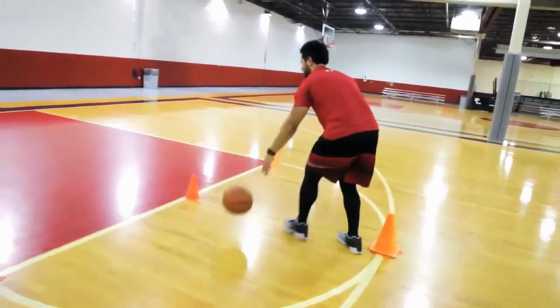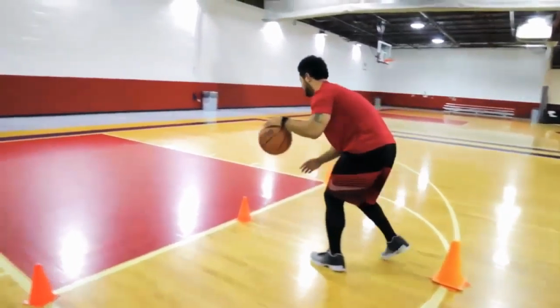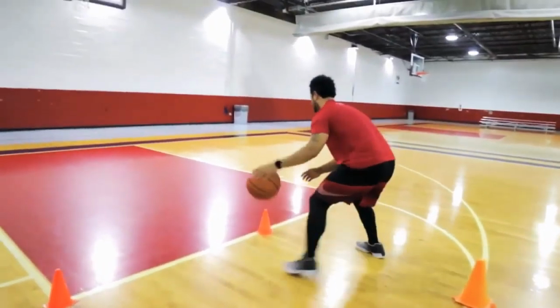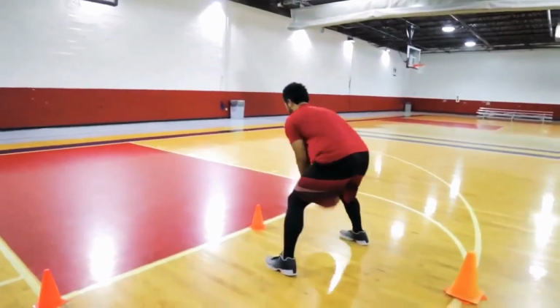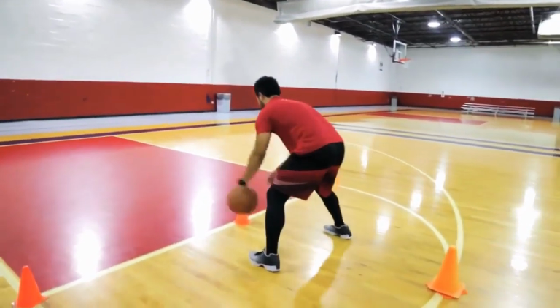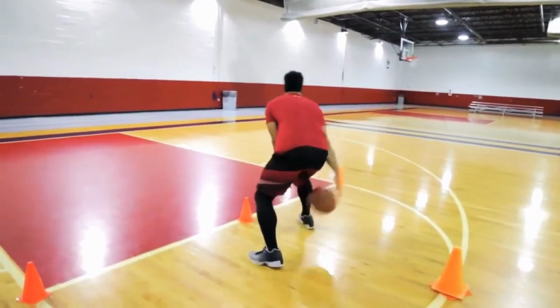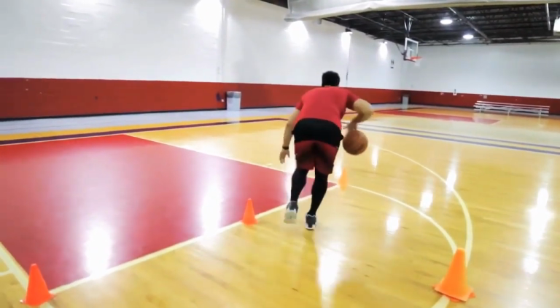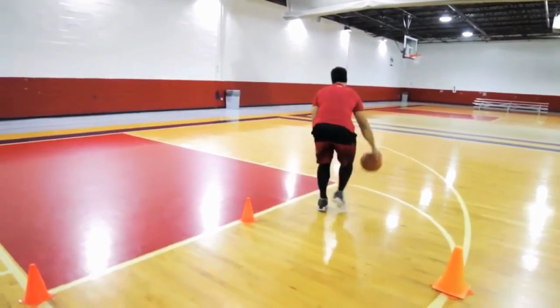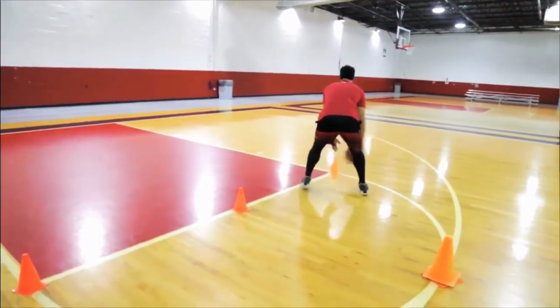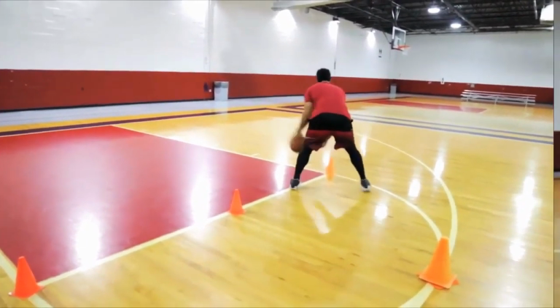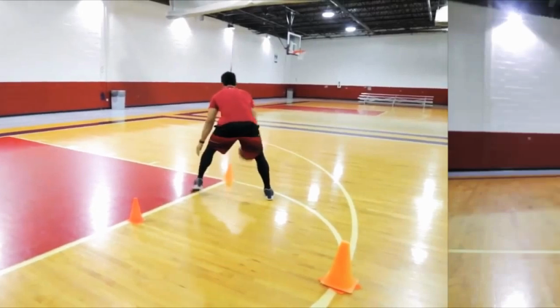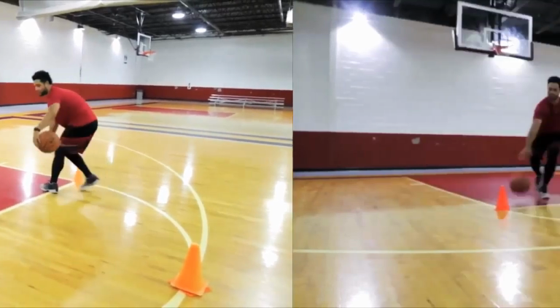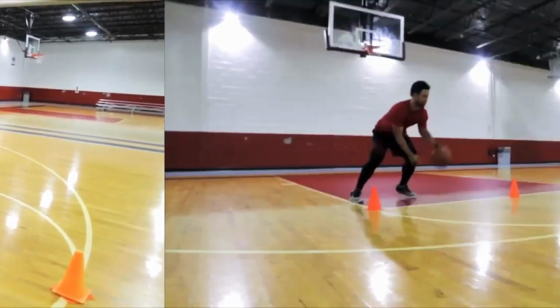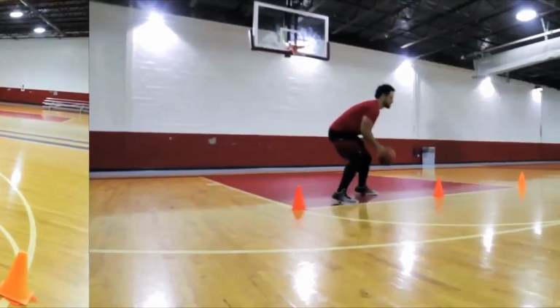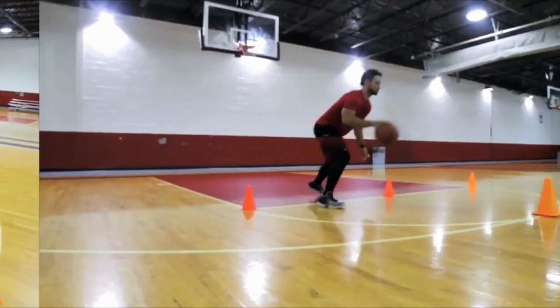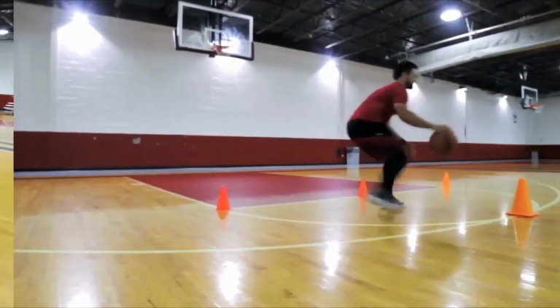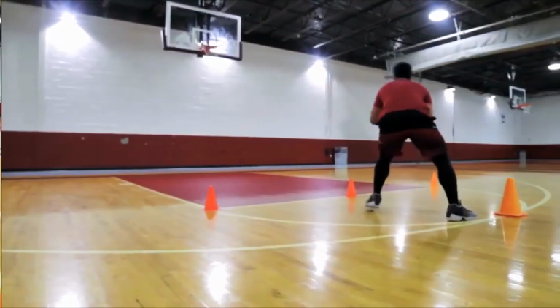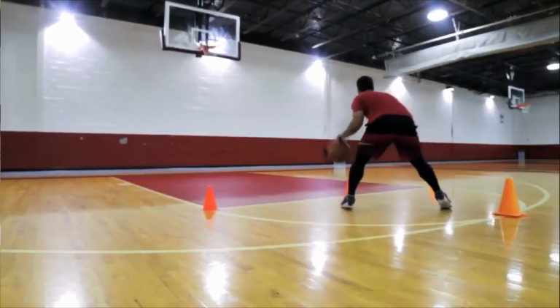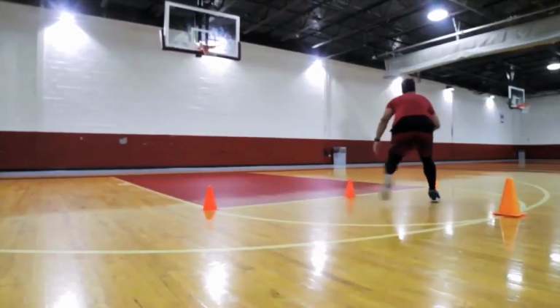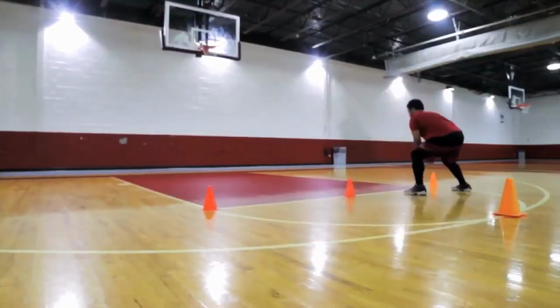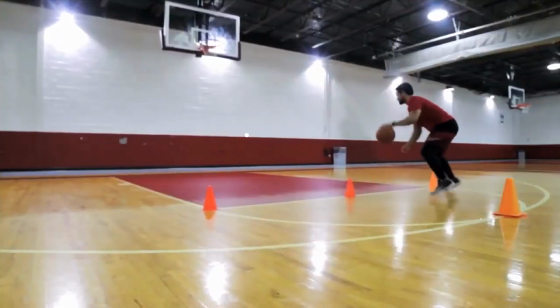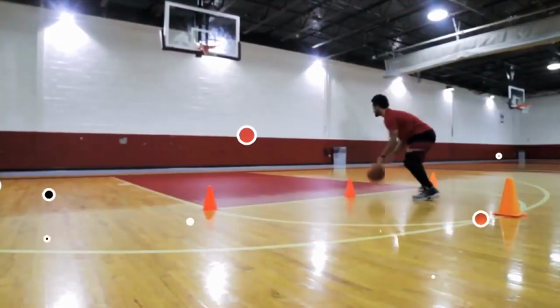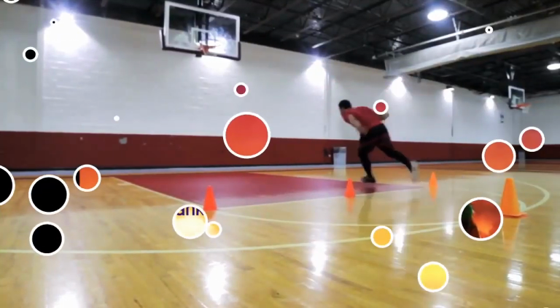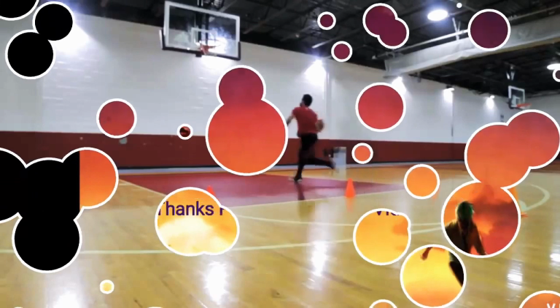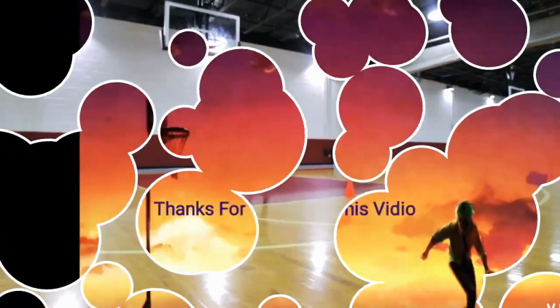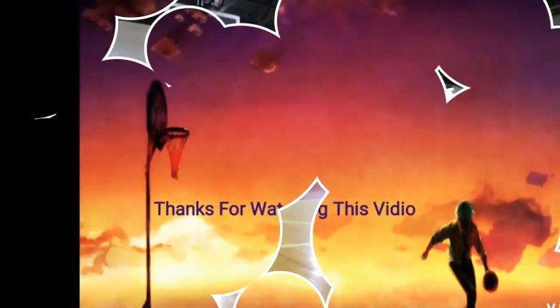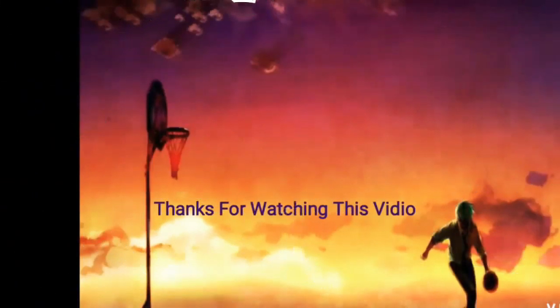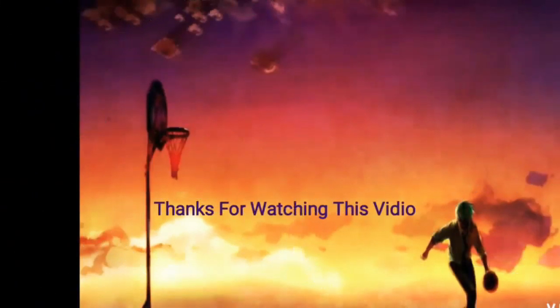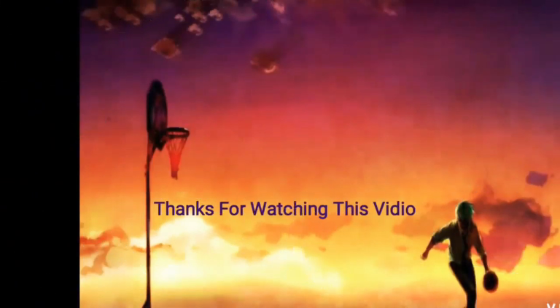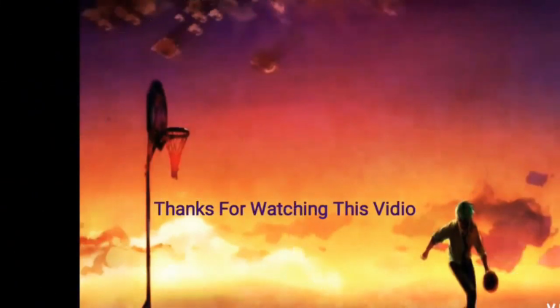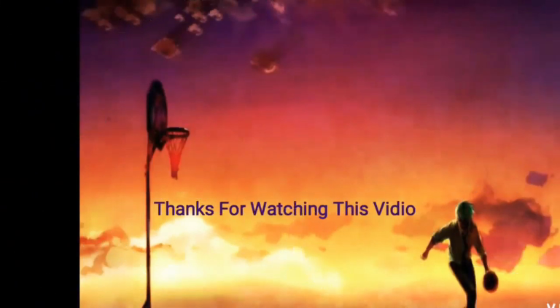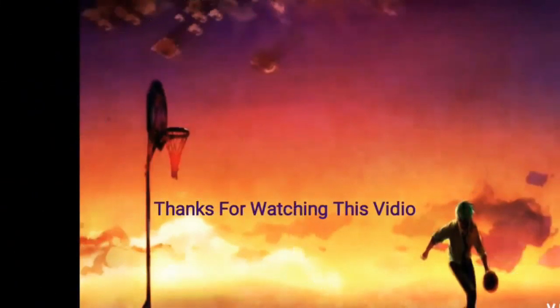That's all for this video tutorial. Thank you for watching. See you again in other learning videos. Don't forget to subscribe, comment, like, and share. Goodbye!